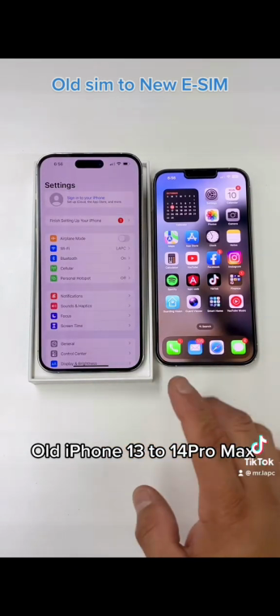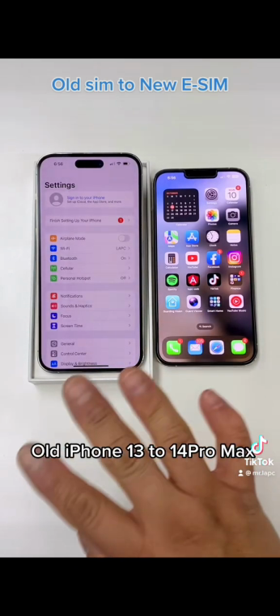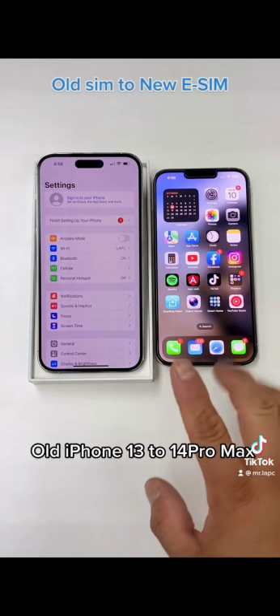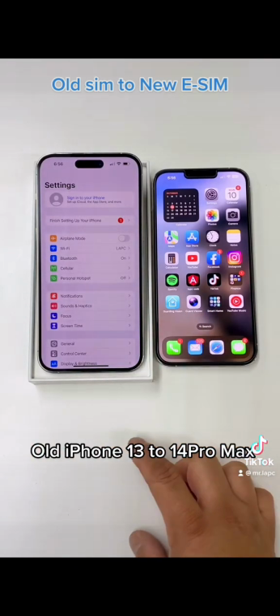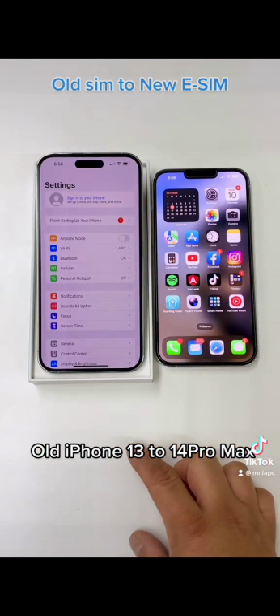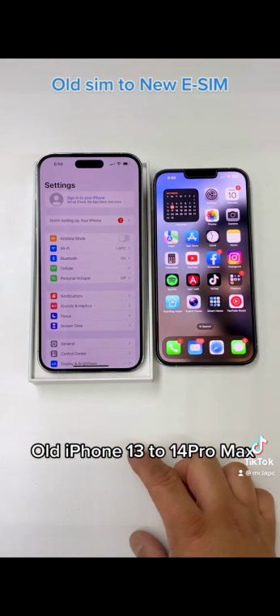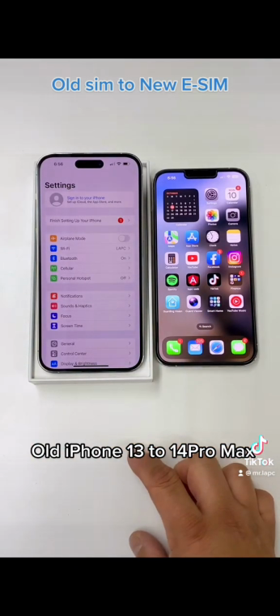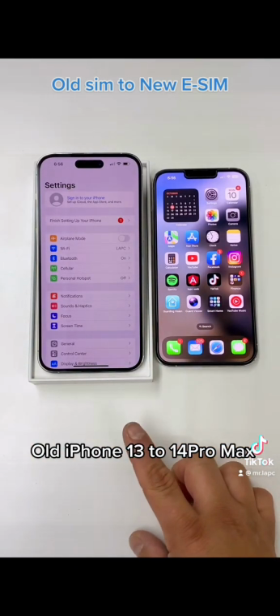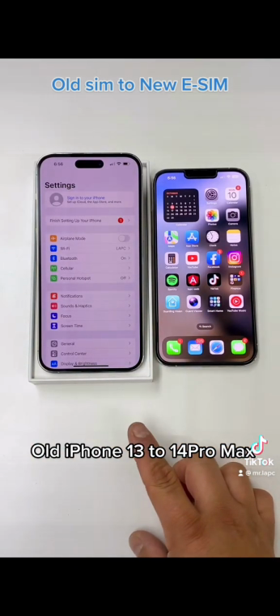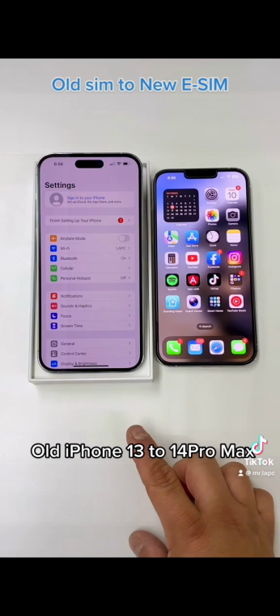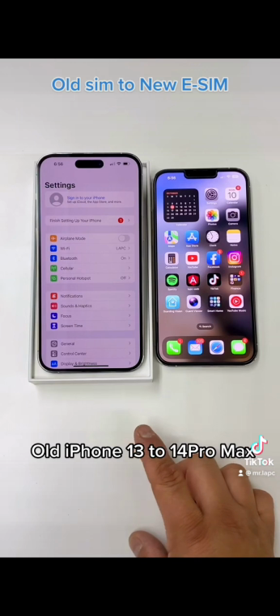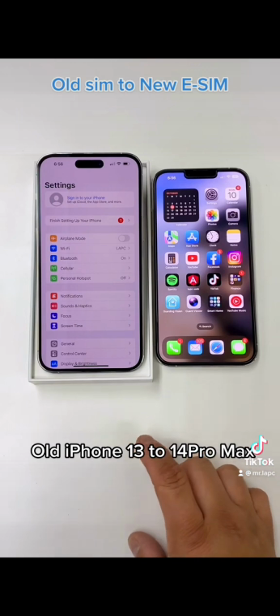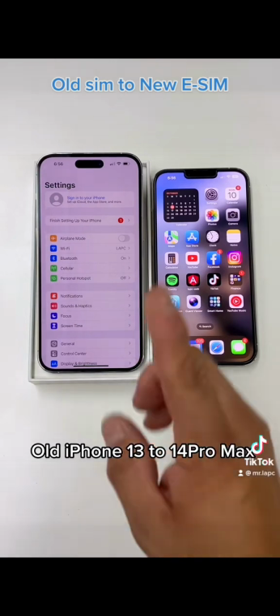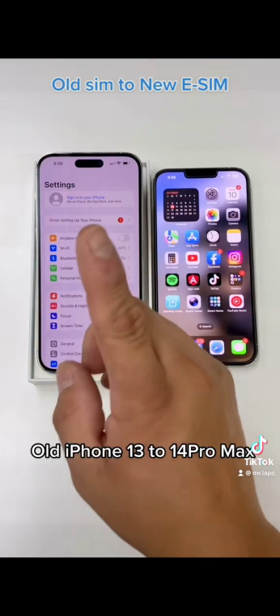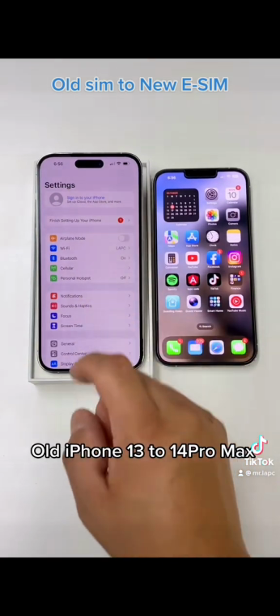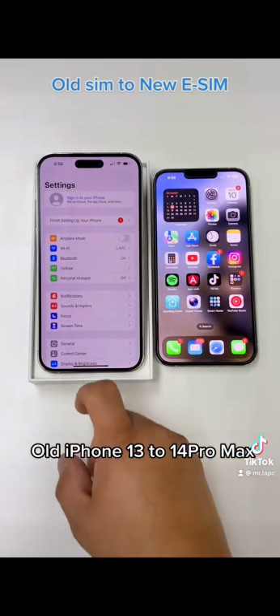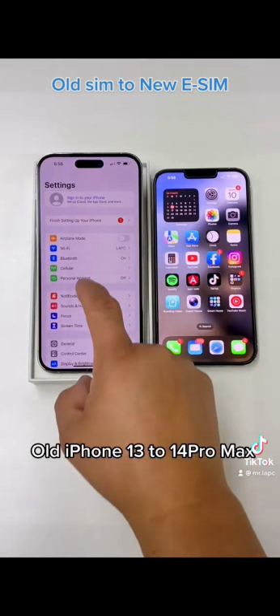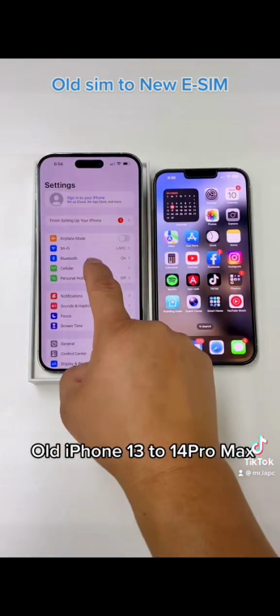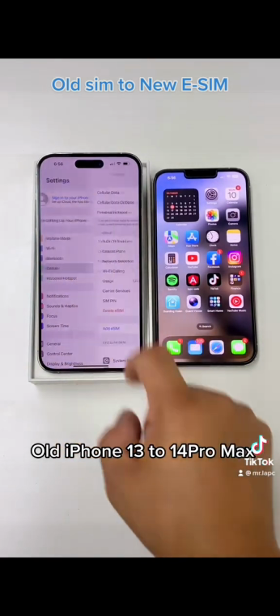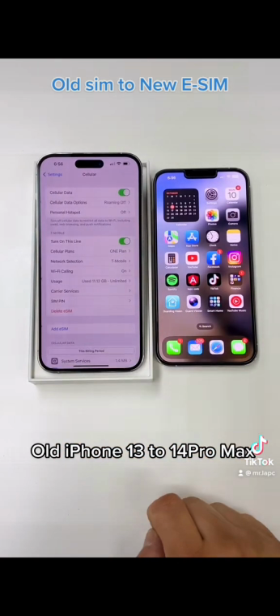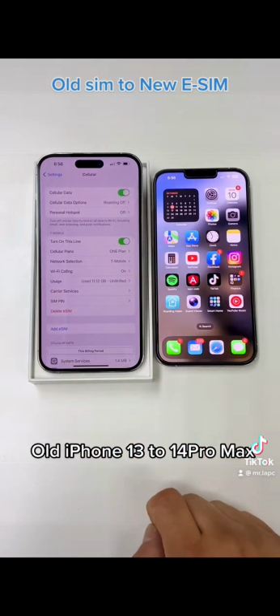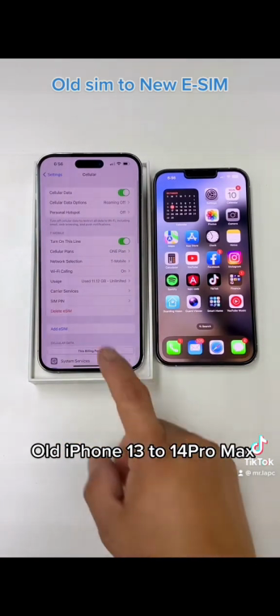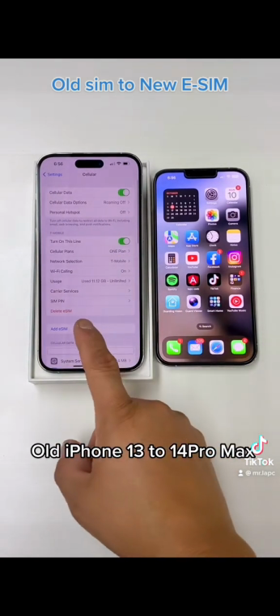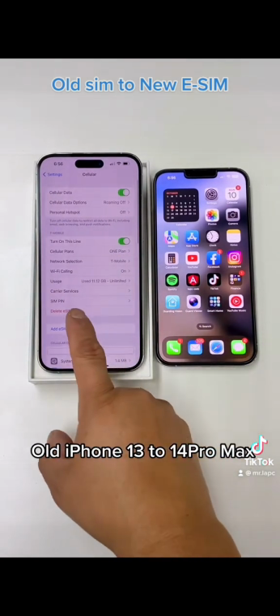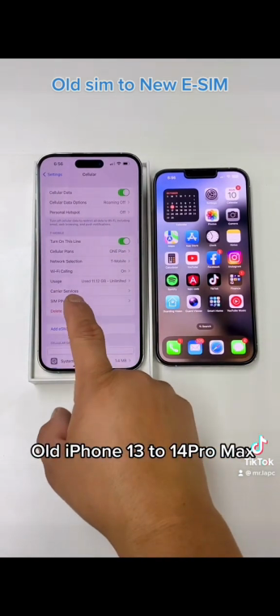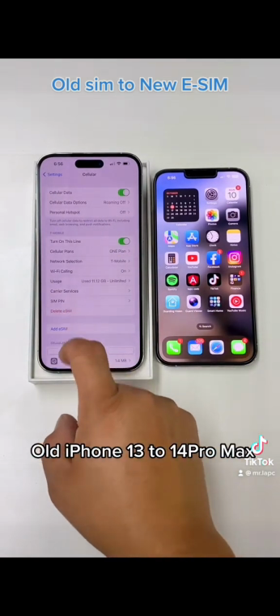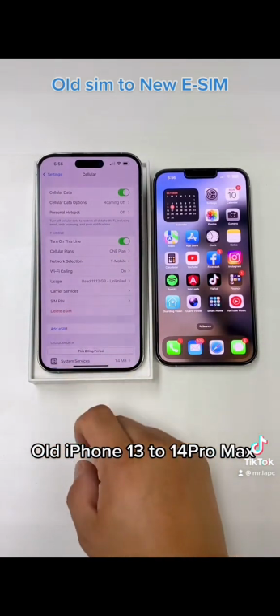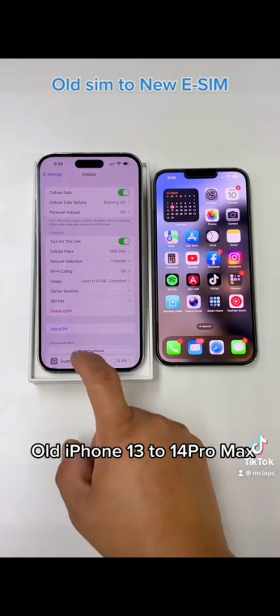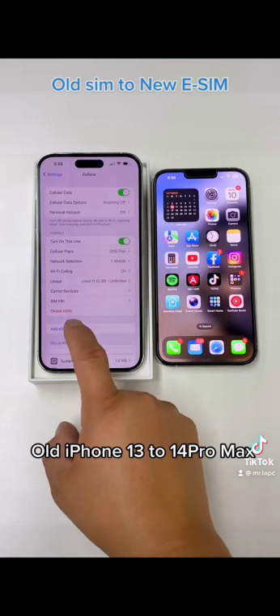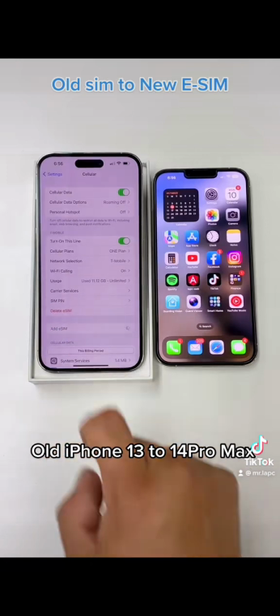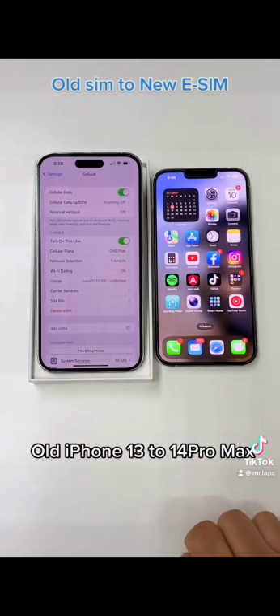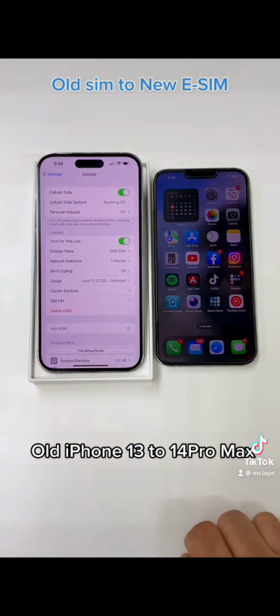Don't waste your time calling your carrier — make it fast and easy. Just go to your Settings, go to Cellular, and on the Cellular screen, you're going to click Add an eSIM.